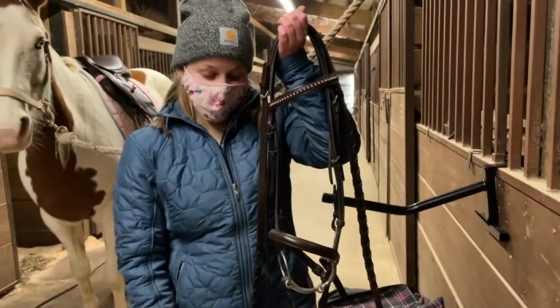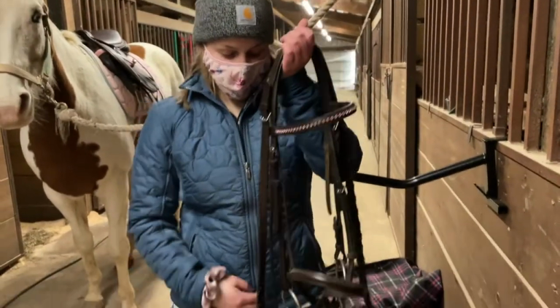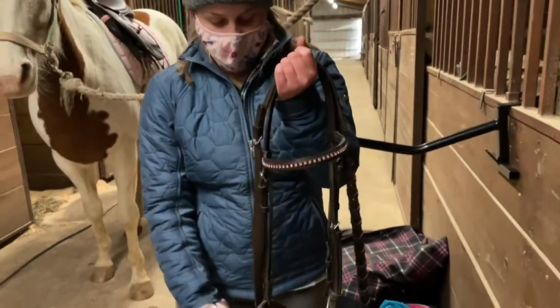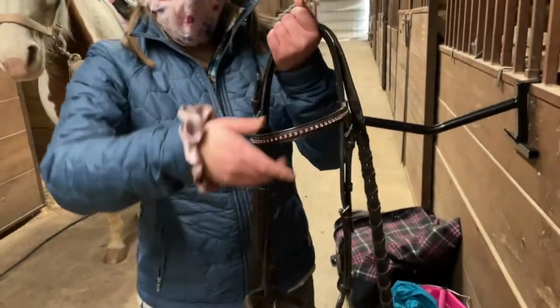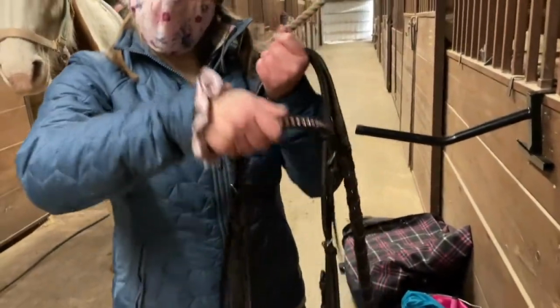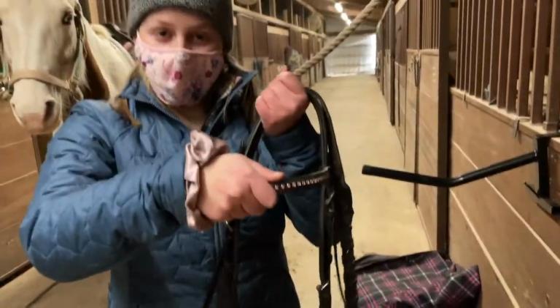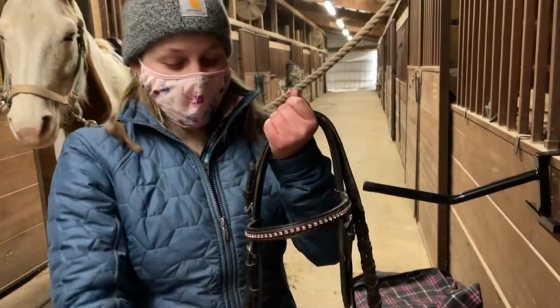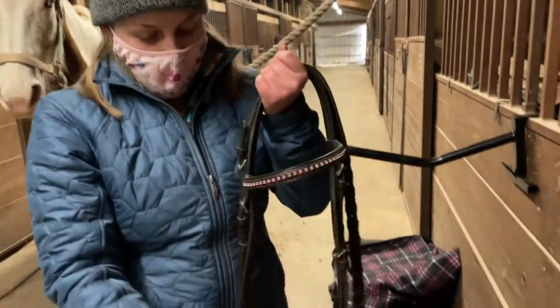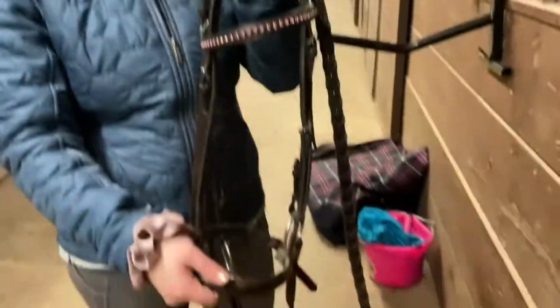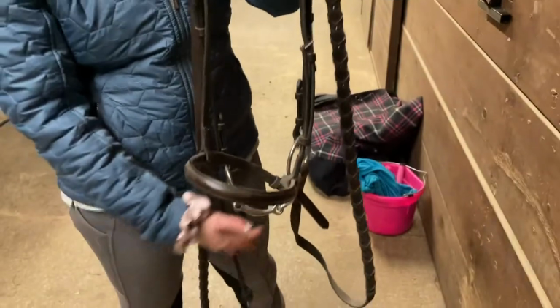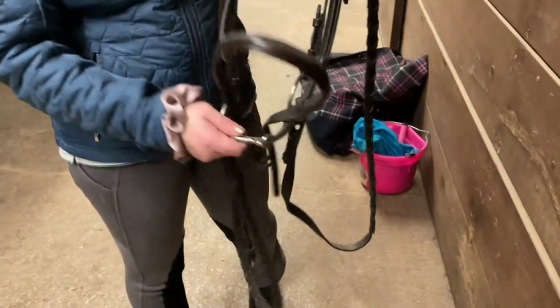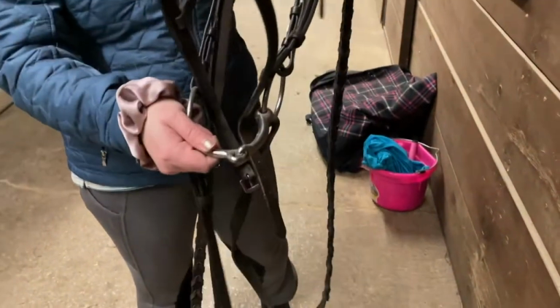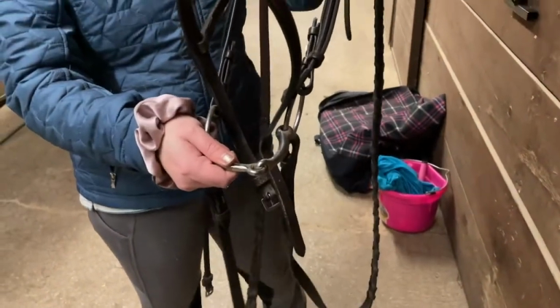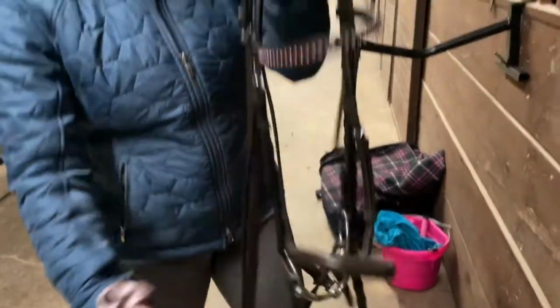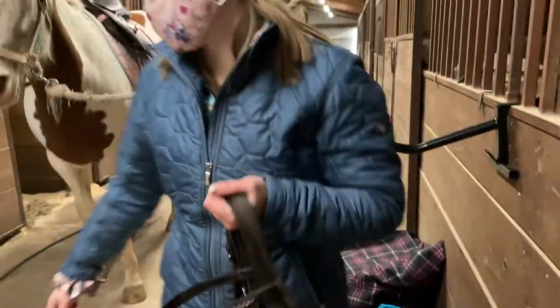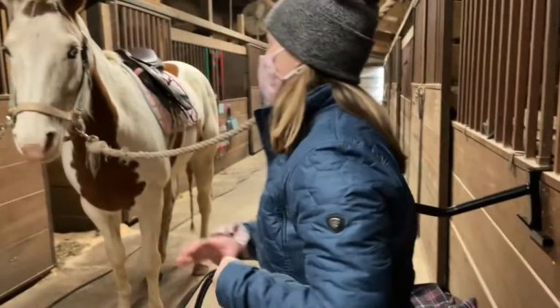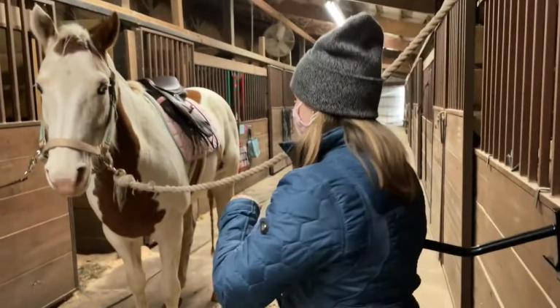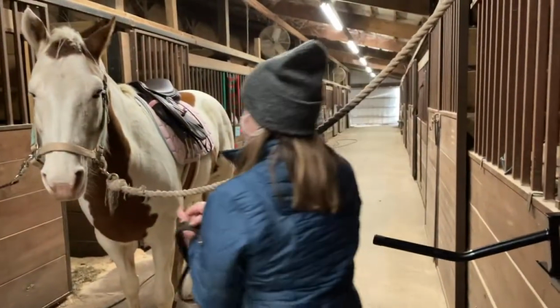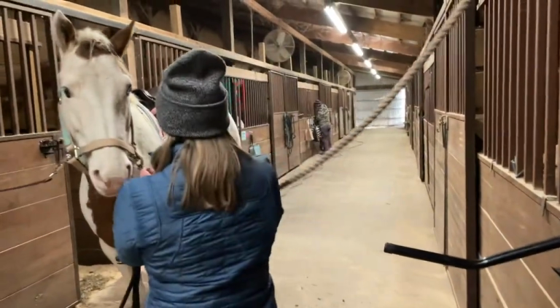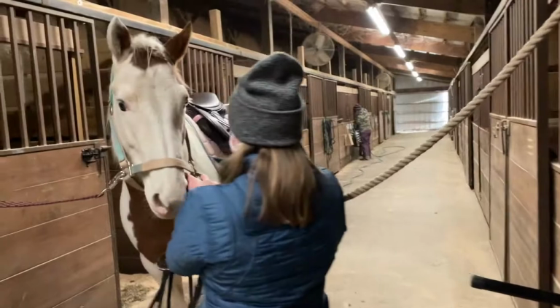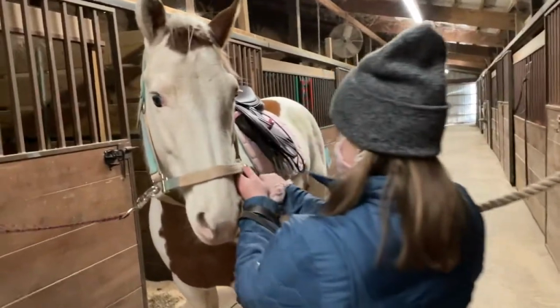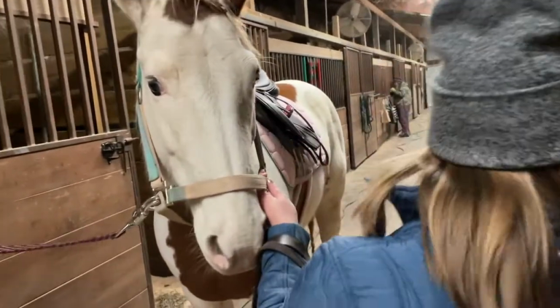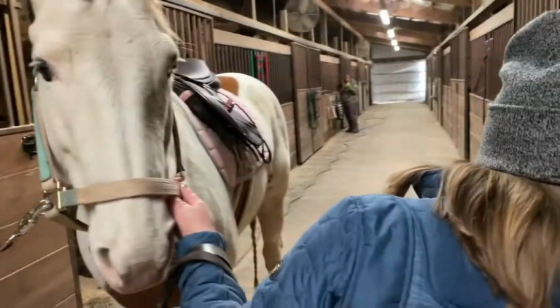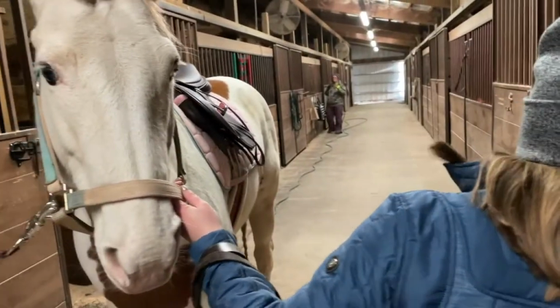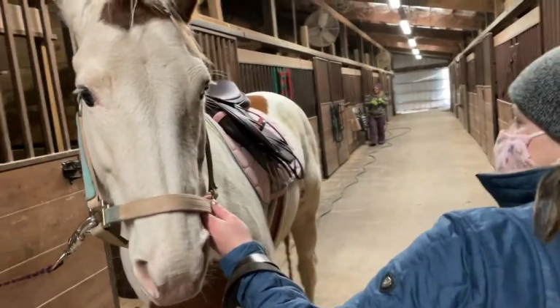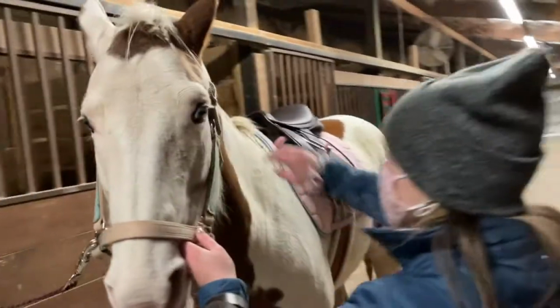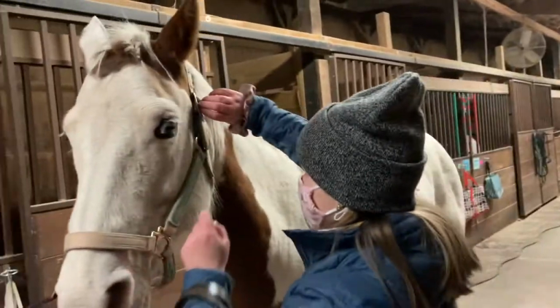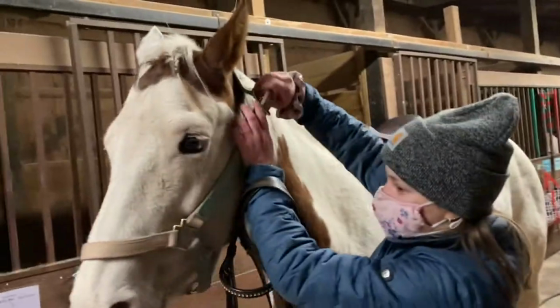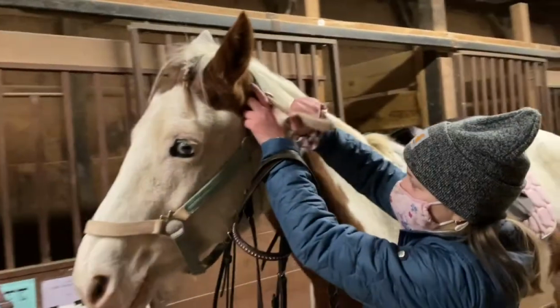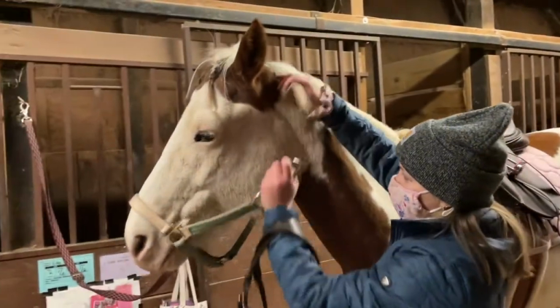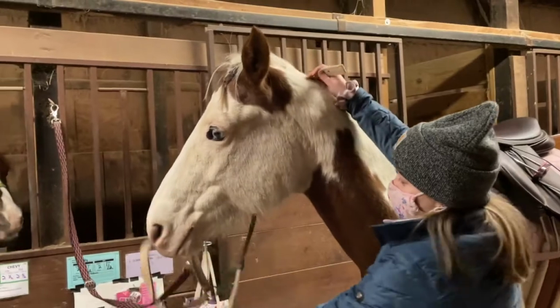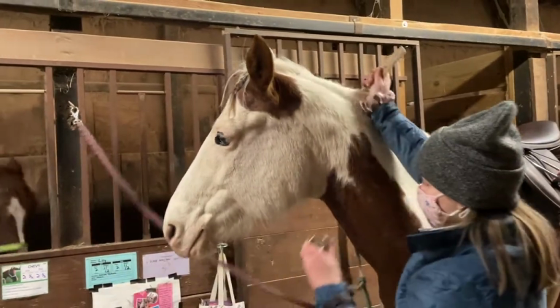Next you're going to need your bridle. This is the brow band, this is the nose band, and this is called a snaffle bit. There are many types of bridles and bits out there, so this is what works best for my horse — some horses are different and you have to use different things.